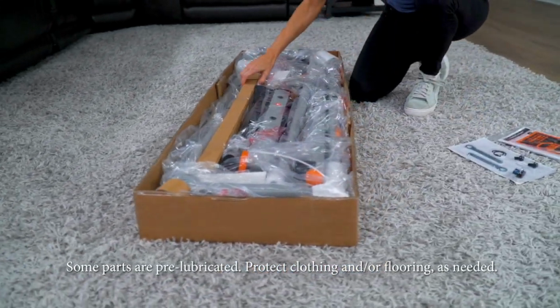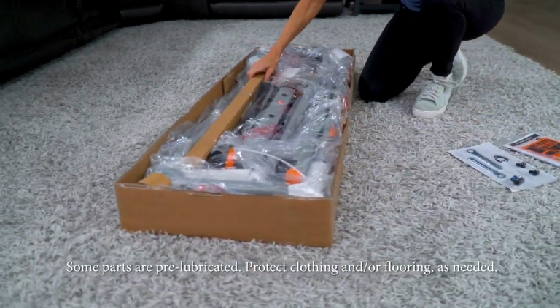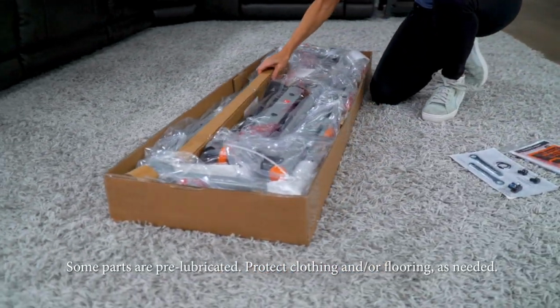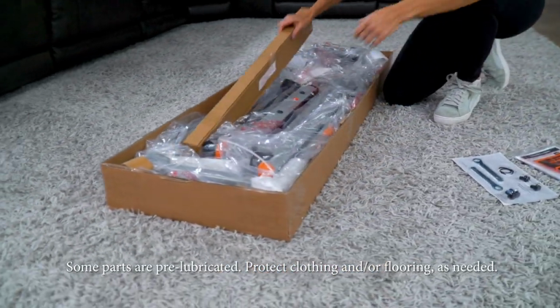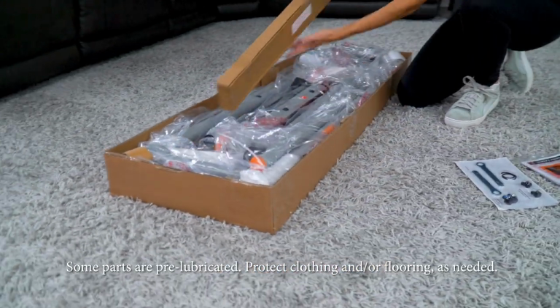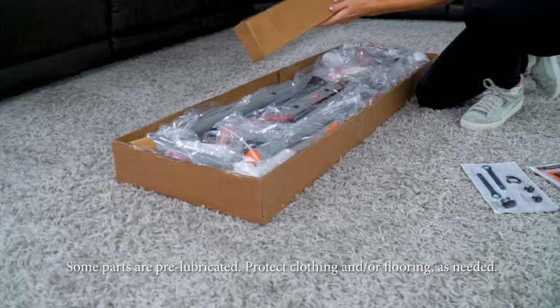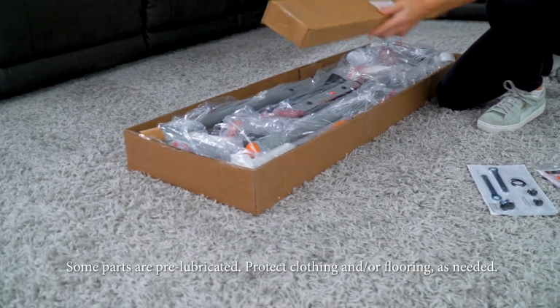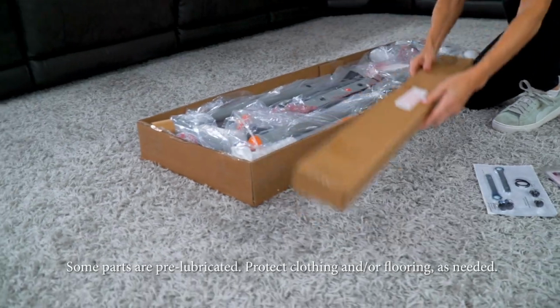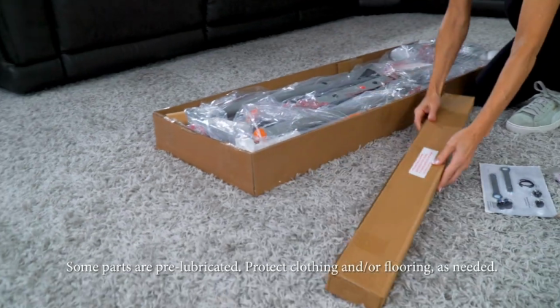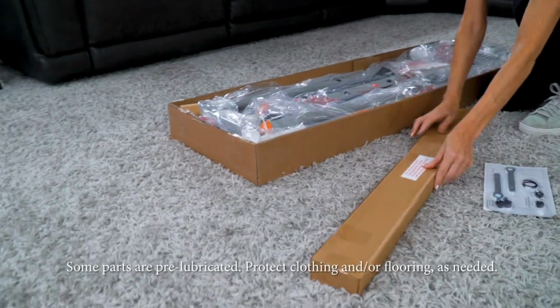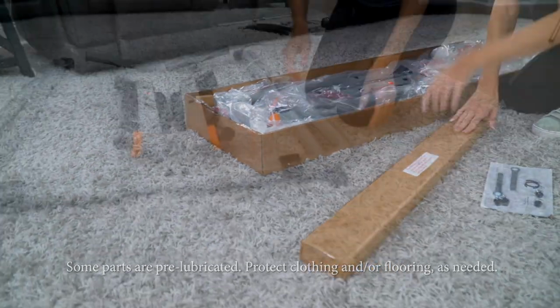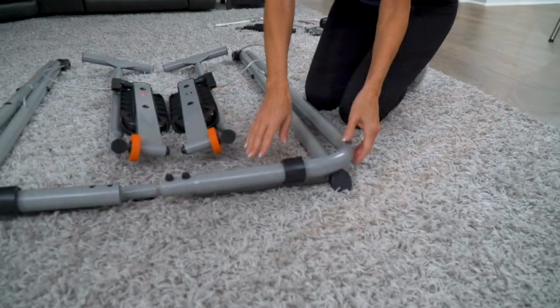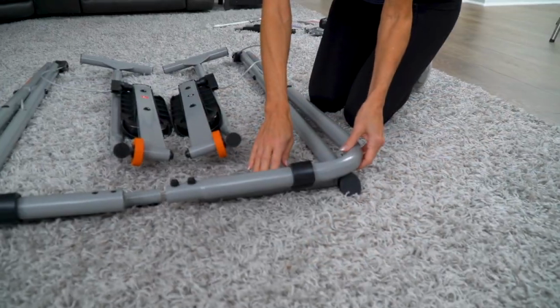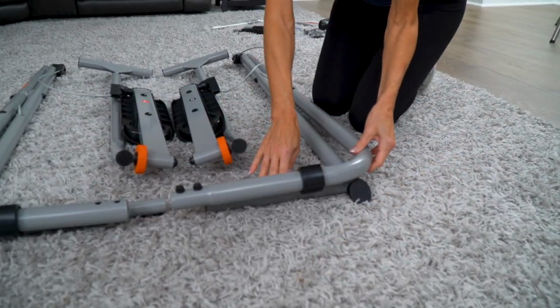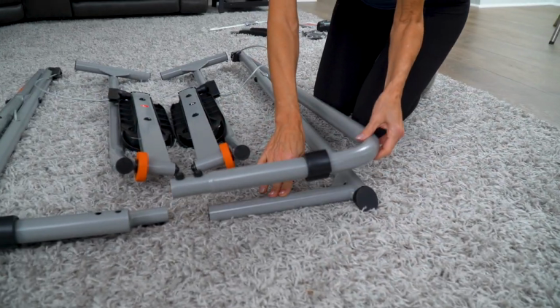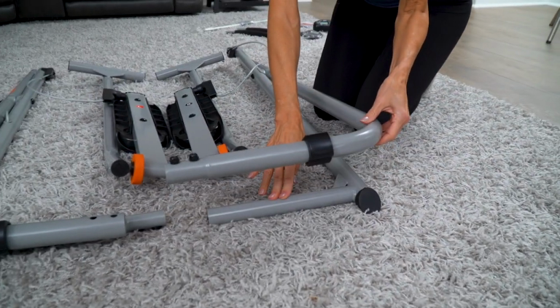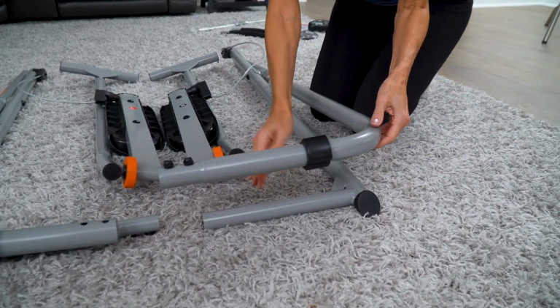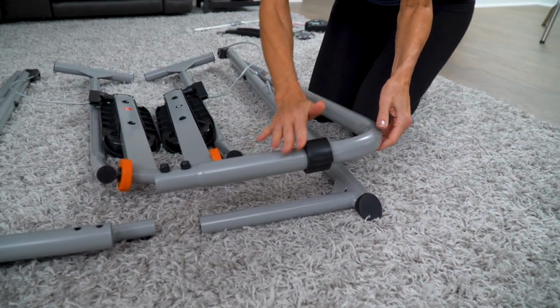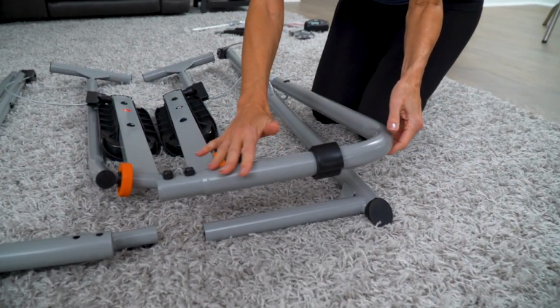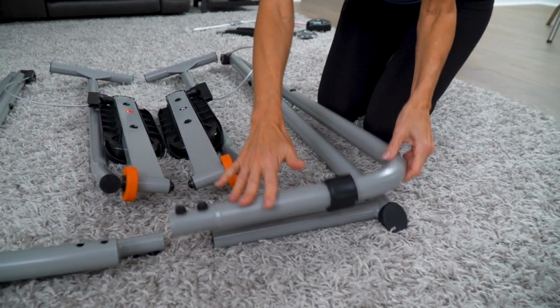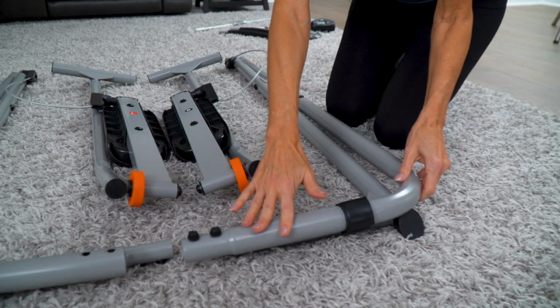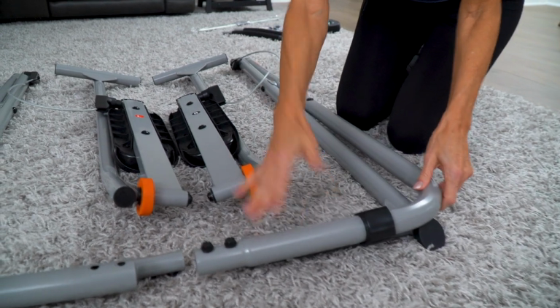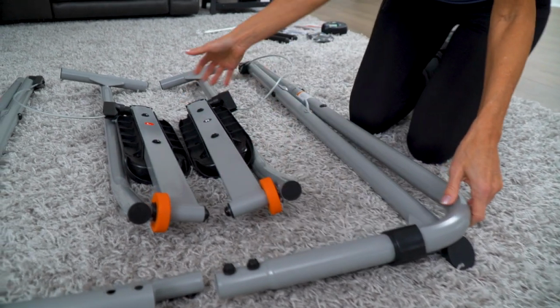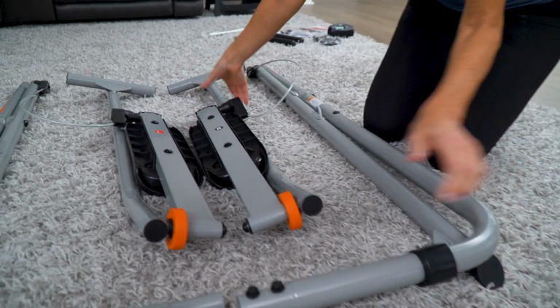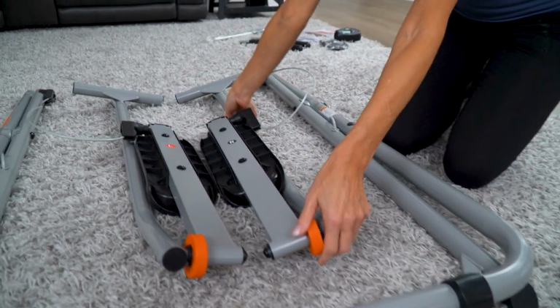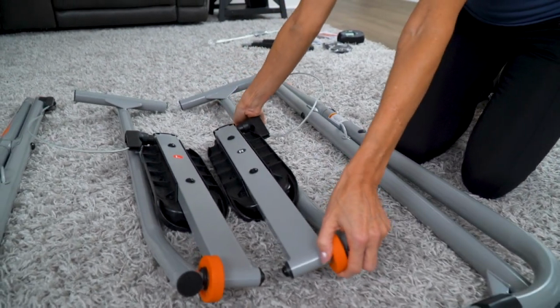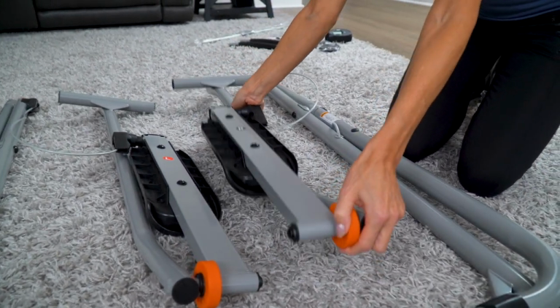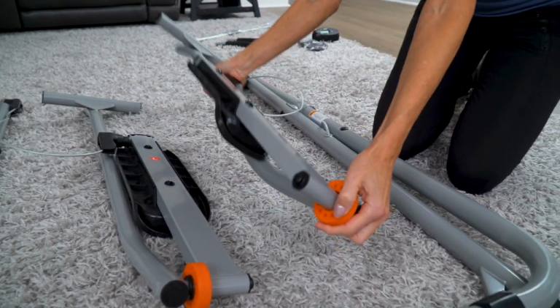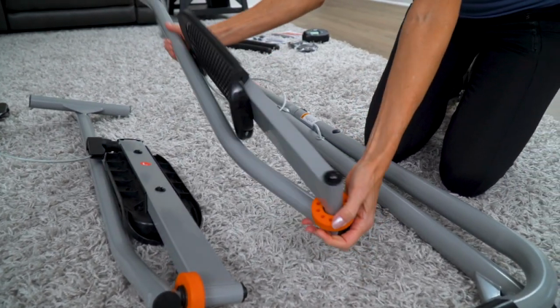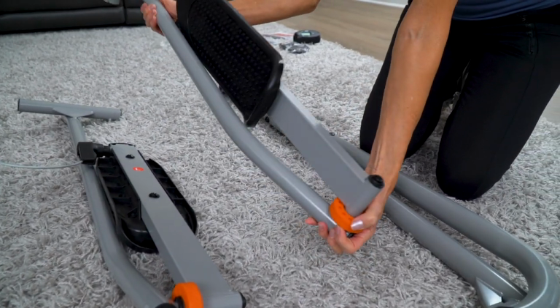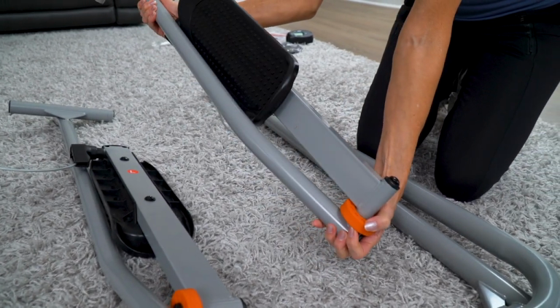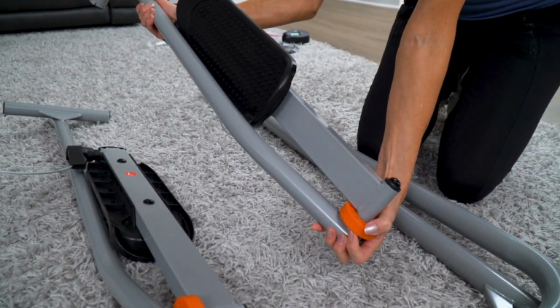Lay the two frame assemblies and swing arm assemblies on the floor as shown. Make sure the rear frame with the curved tubes is on top and that the cables pass freely above all the frame tubes.